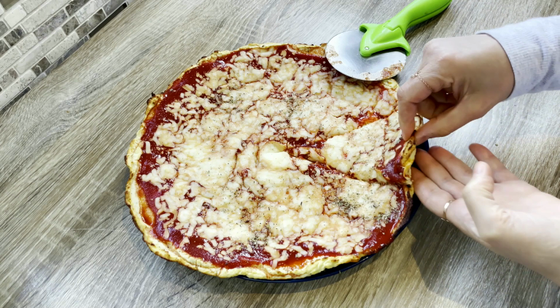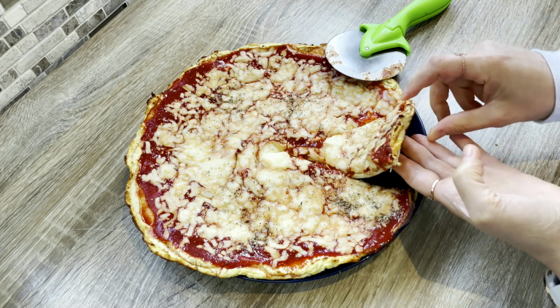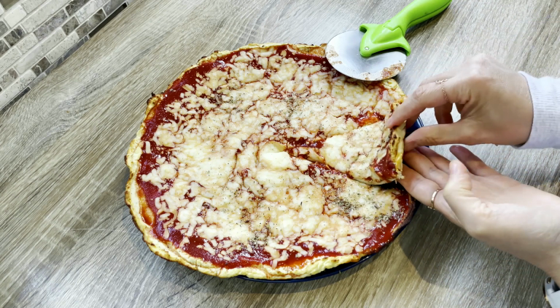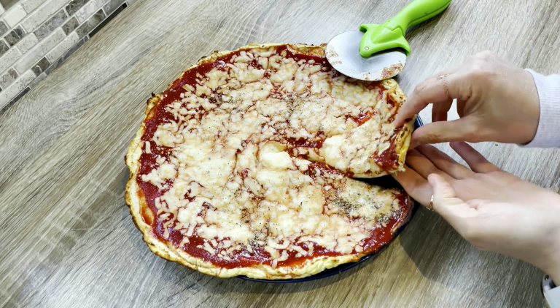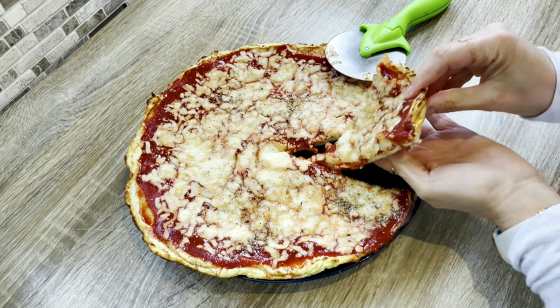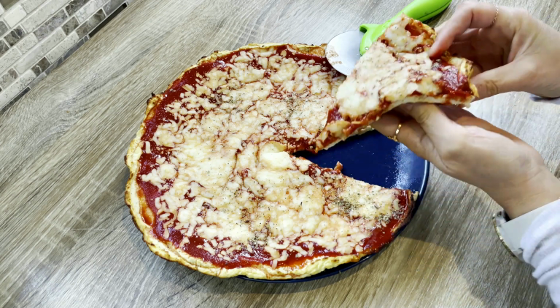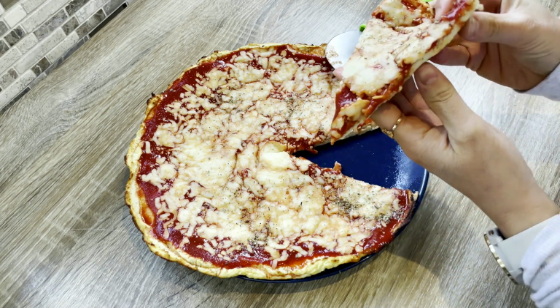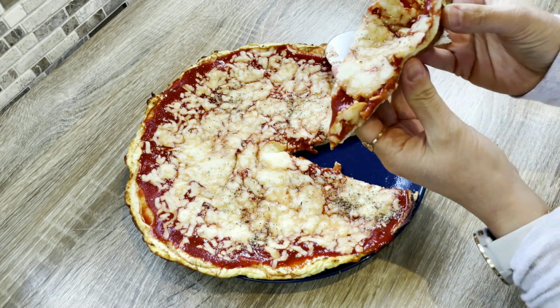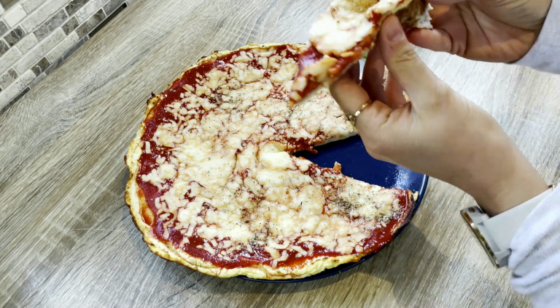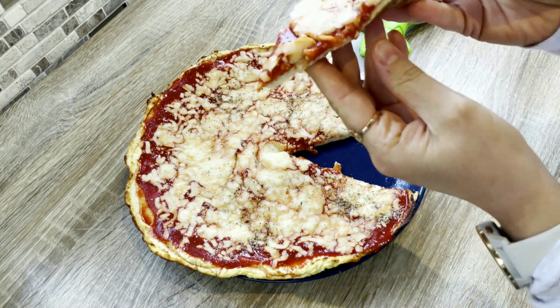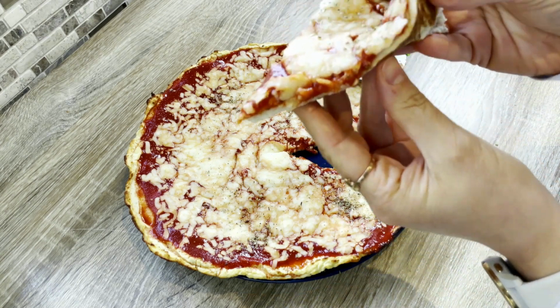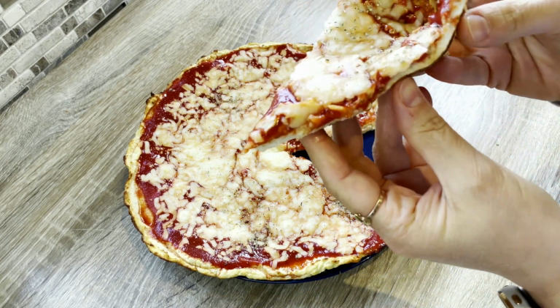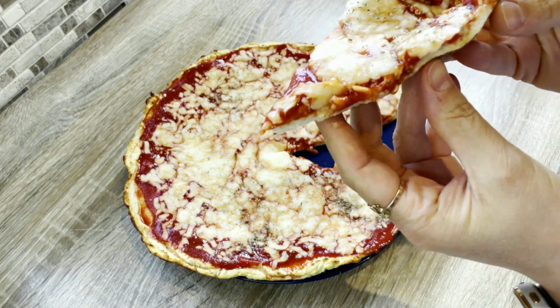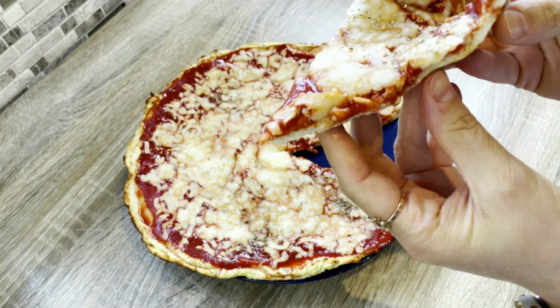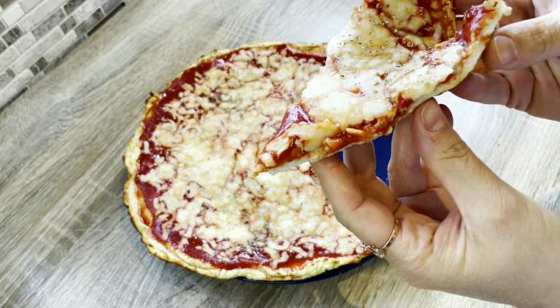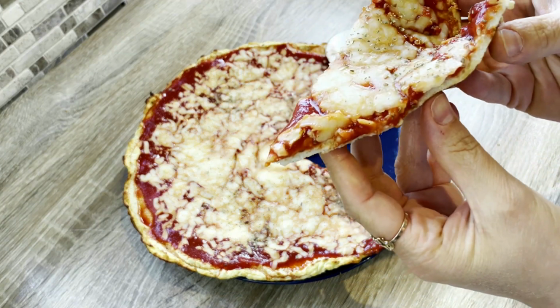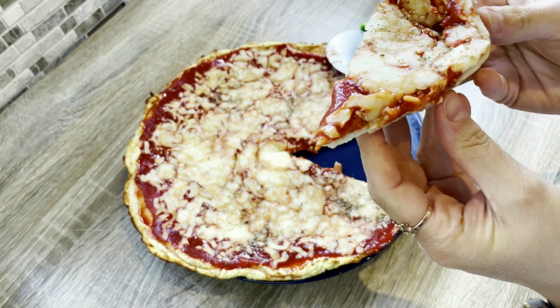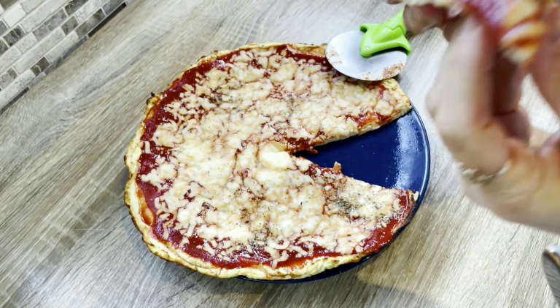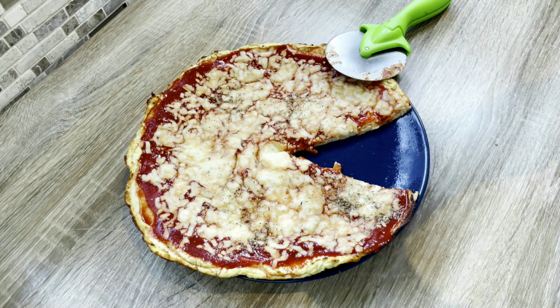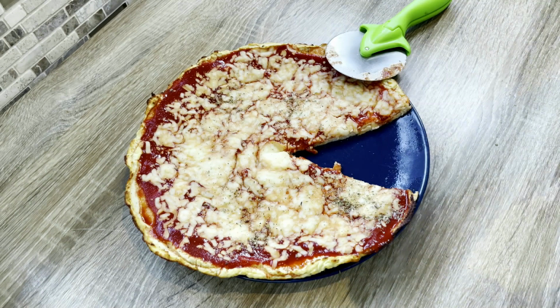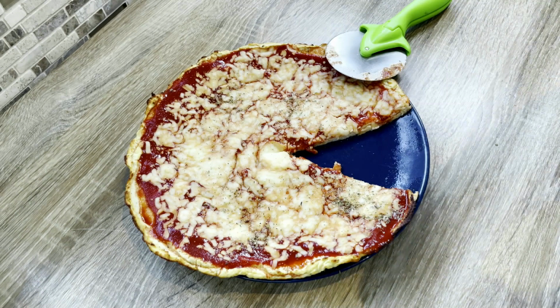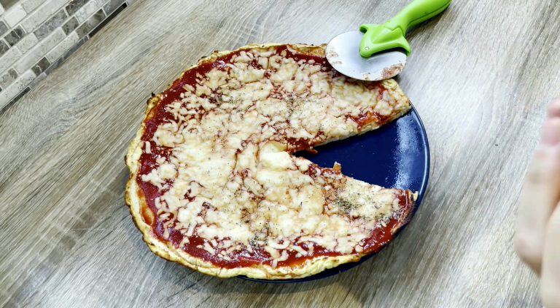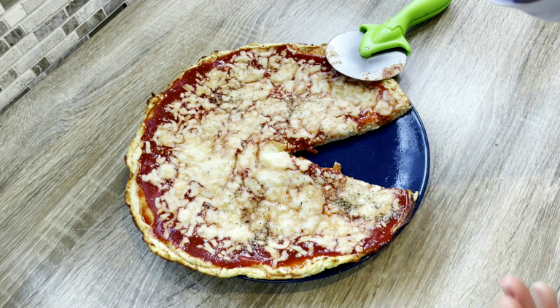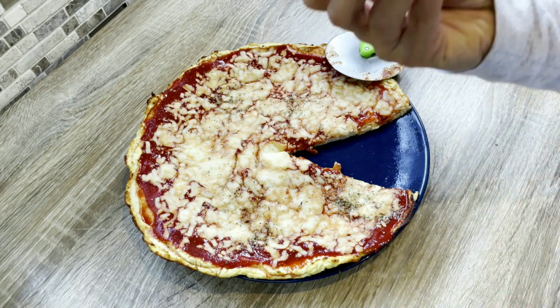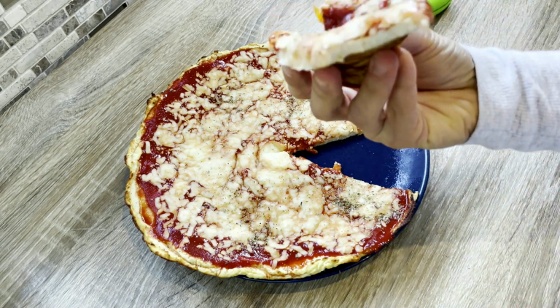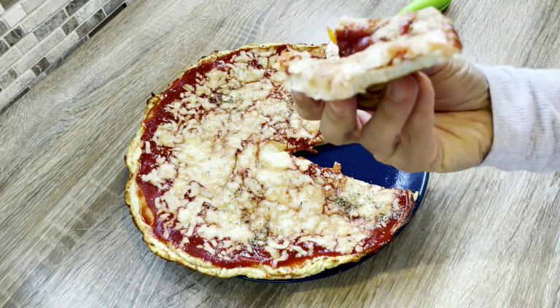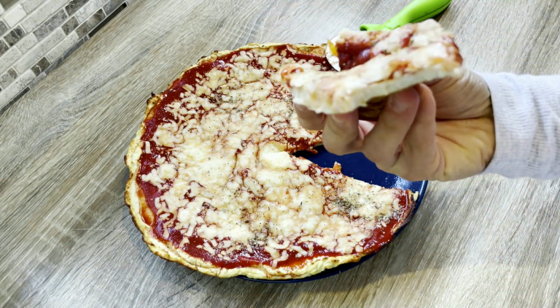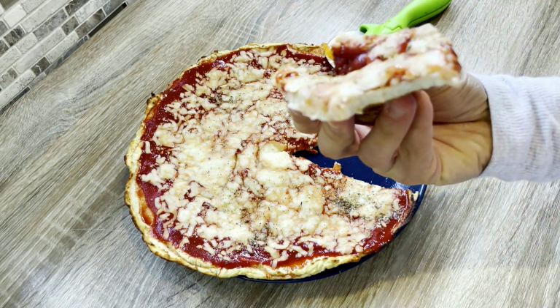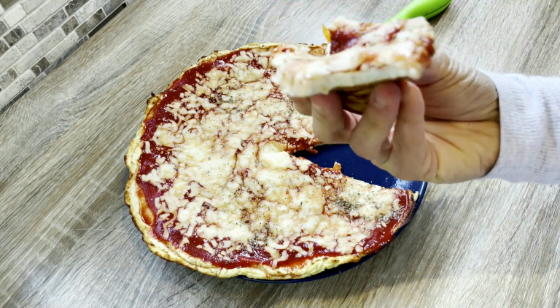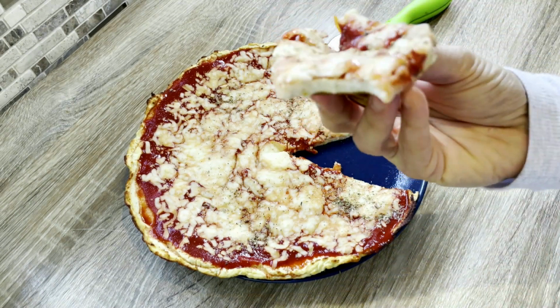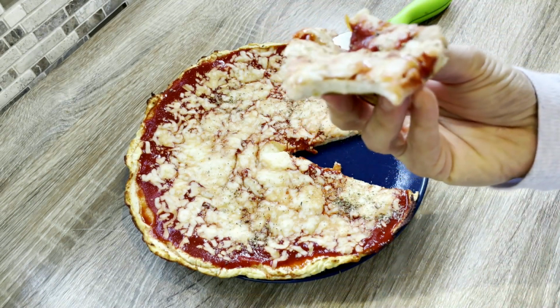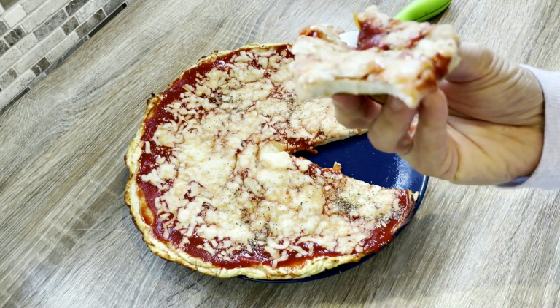Are you ready for the next installment of our pizza series? Today, we're going to be exploring the wonderful world of cauliflower crust pizza. If you're a fan of cauliflower, you're in for a treat.